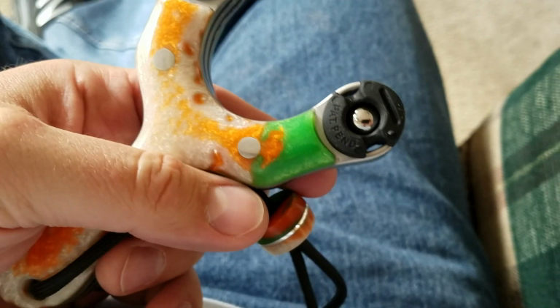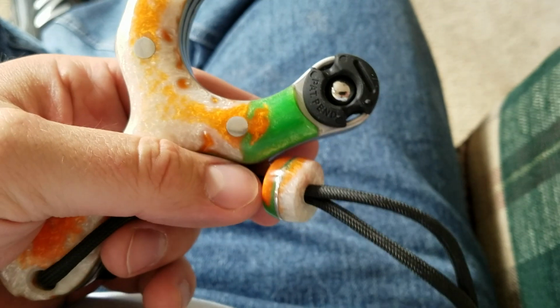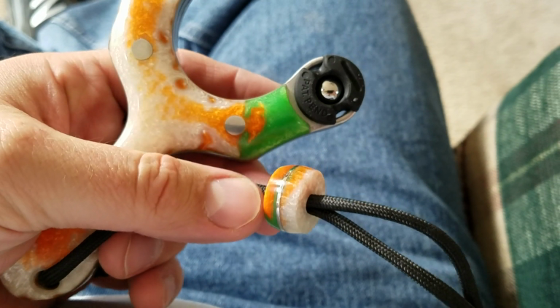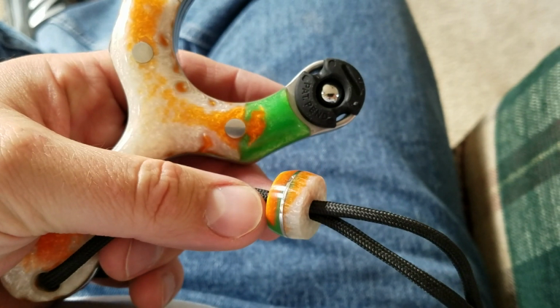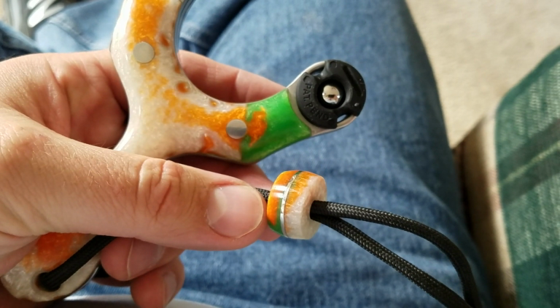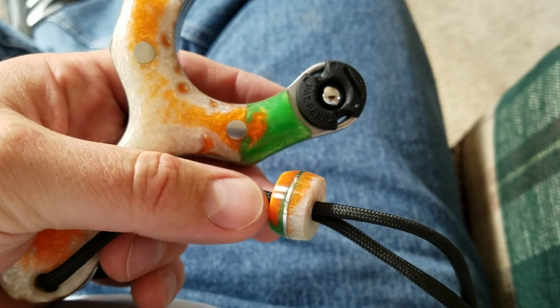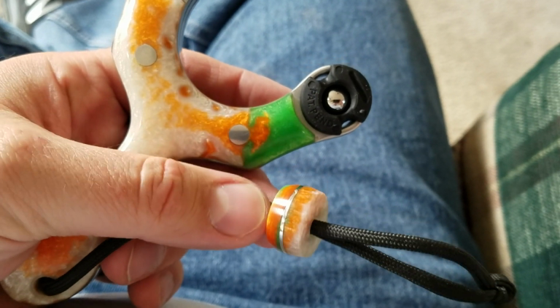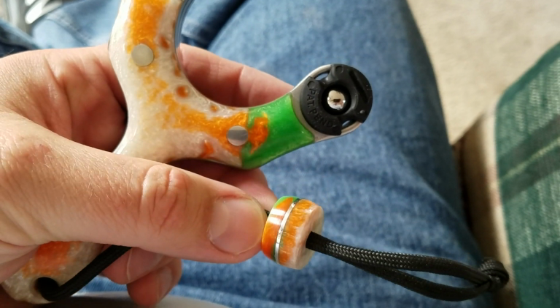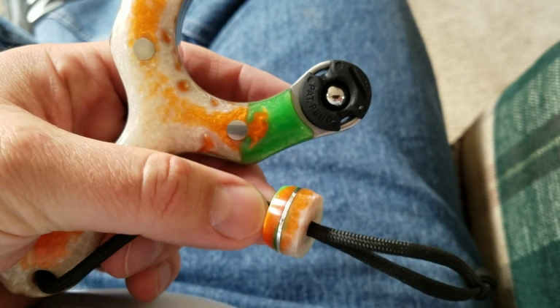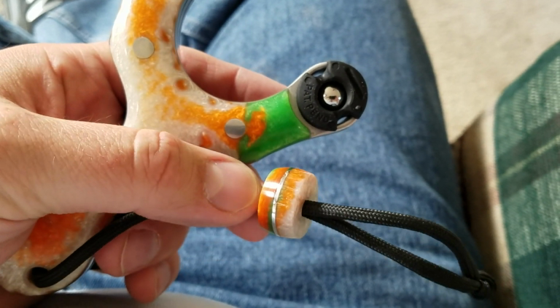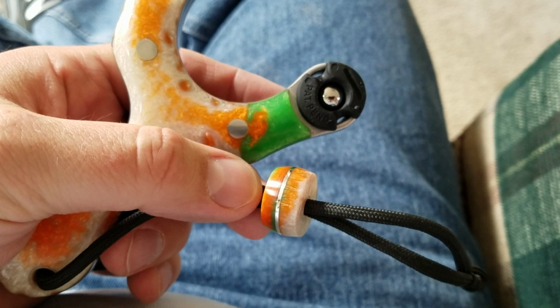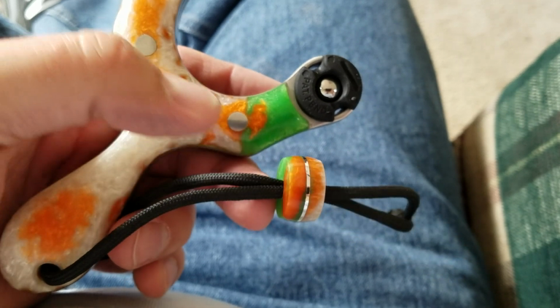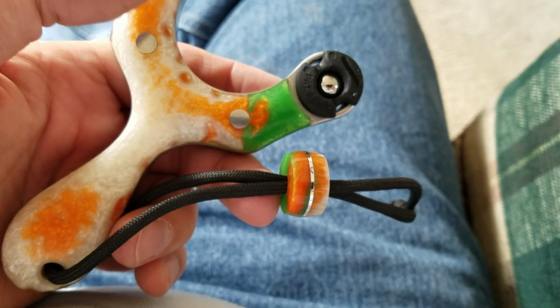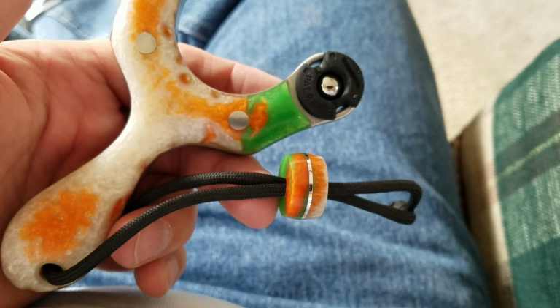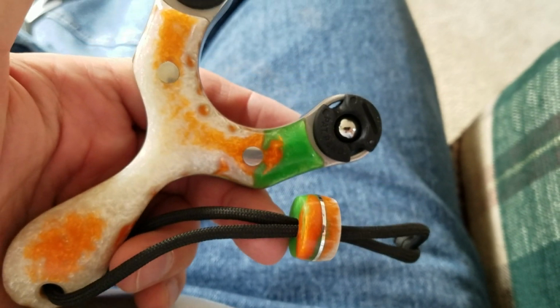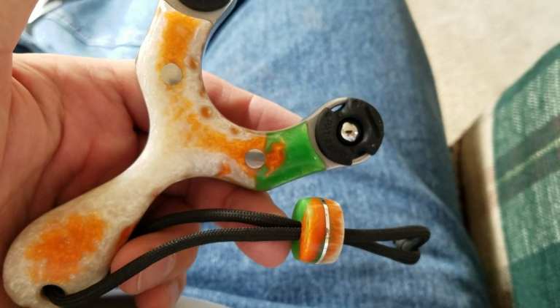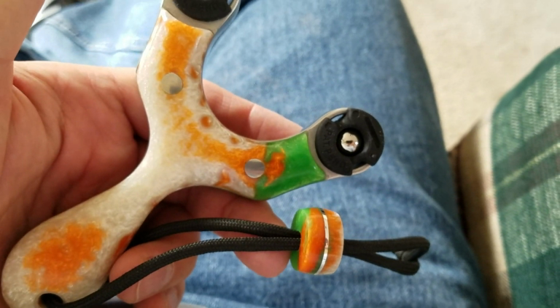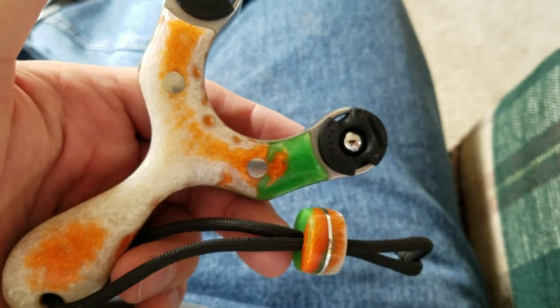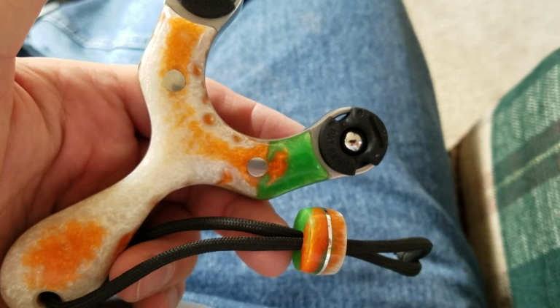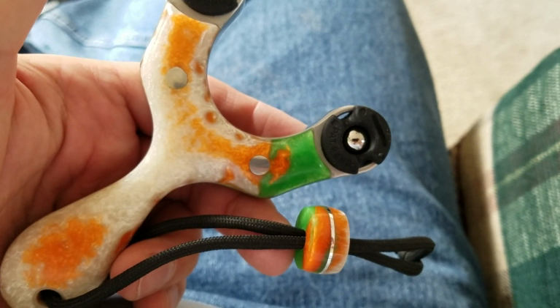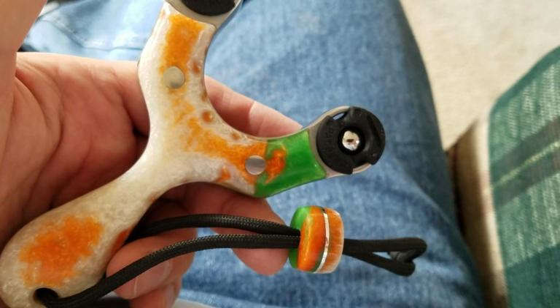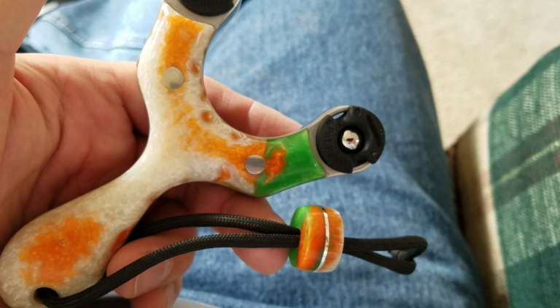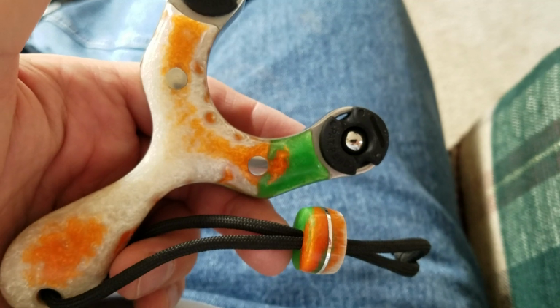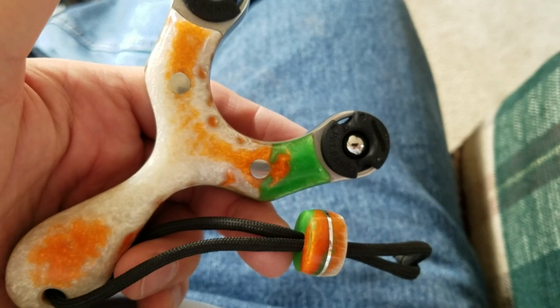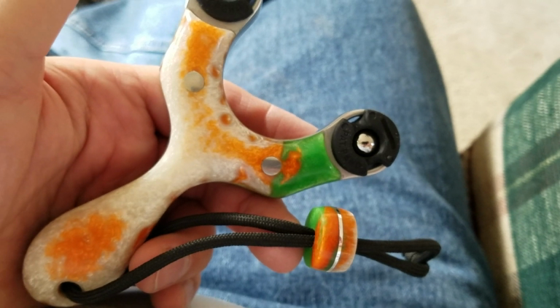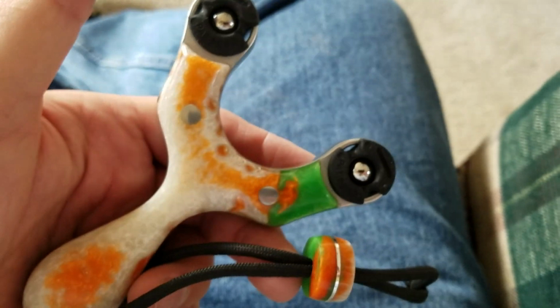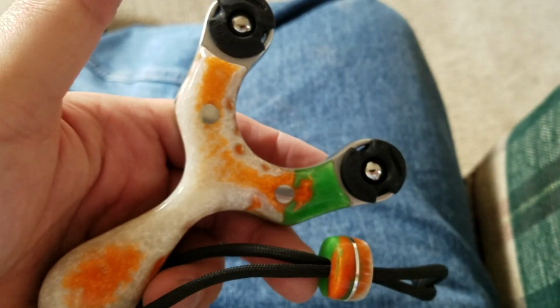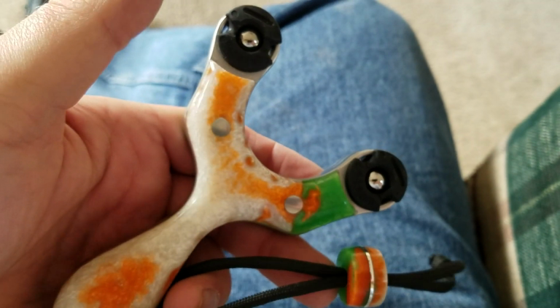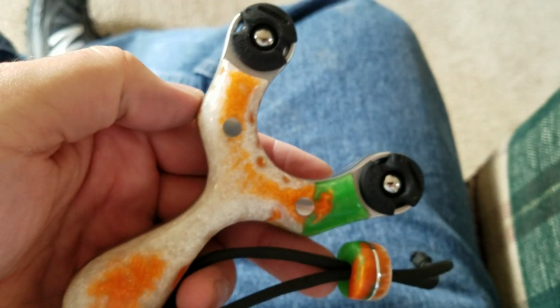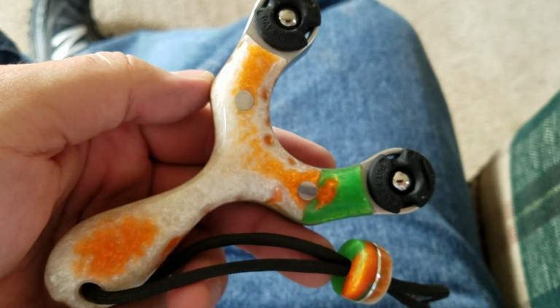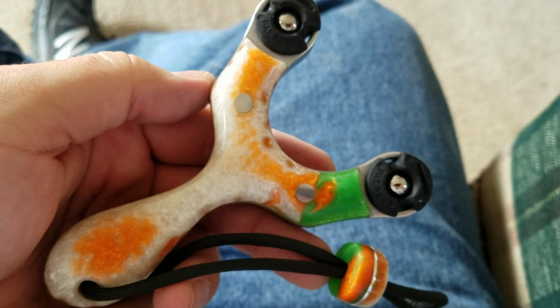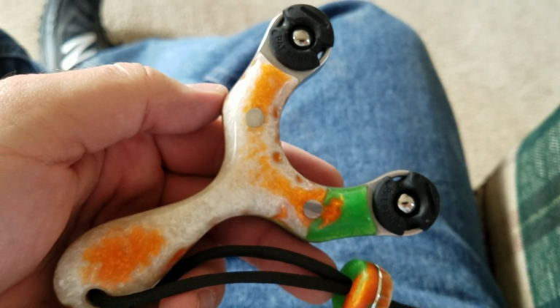And then this person also wanted a bead — so second bead I've ever made for a slingshot, and they both went to the same person. Anyway, hope you like it, bud.